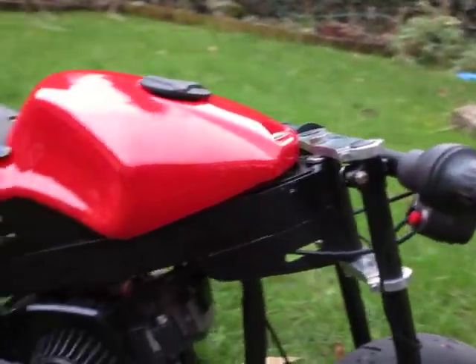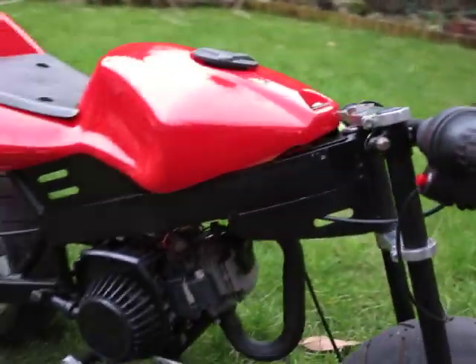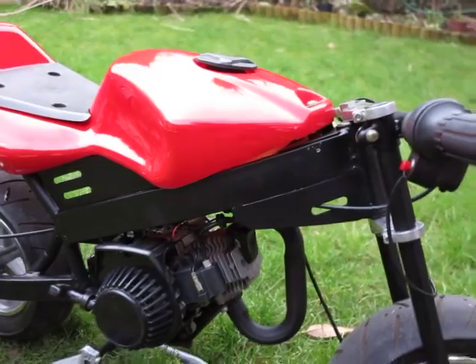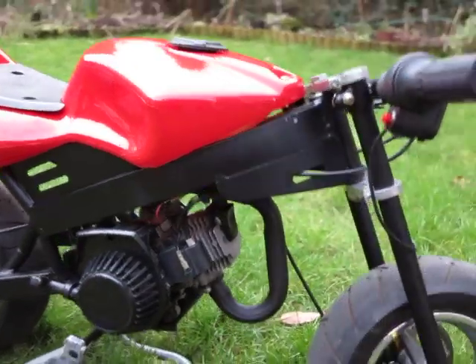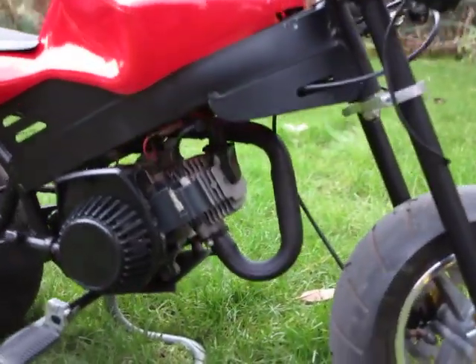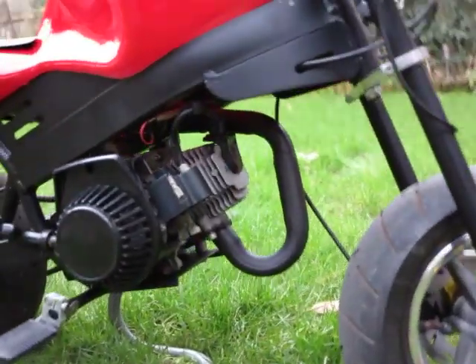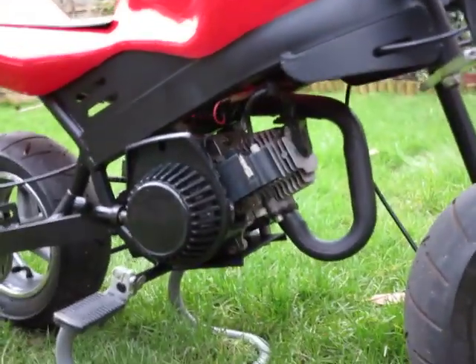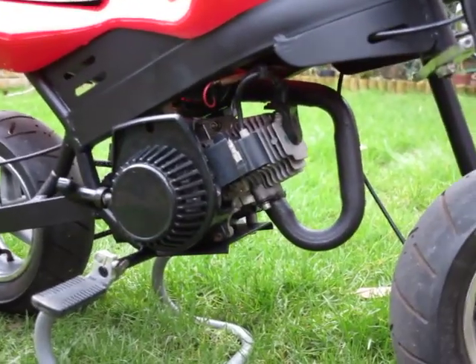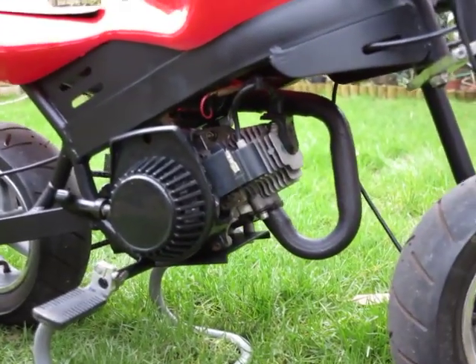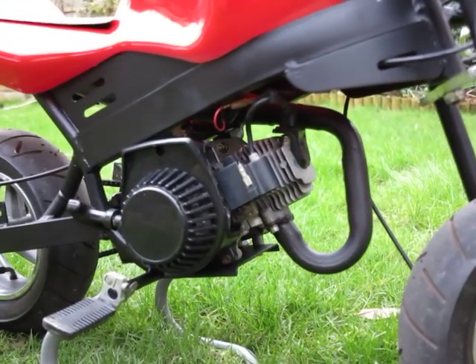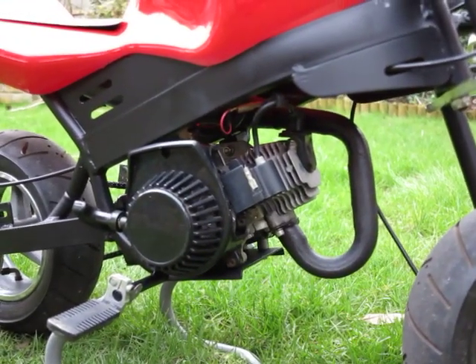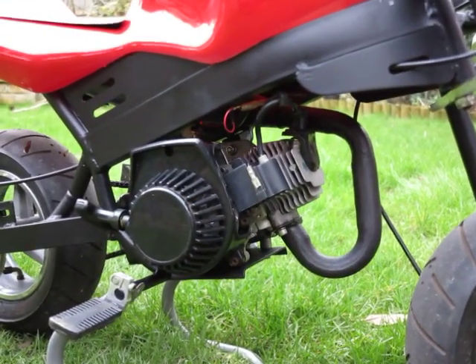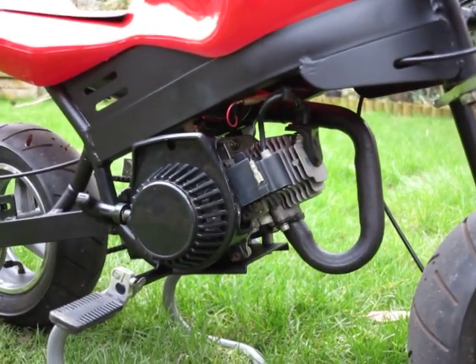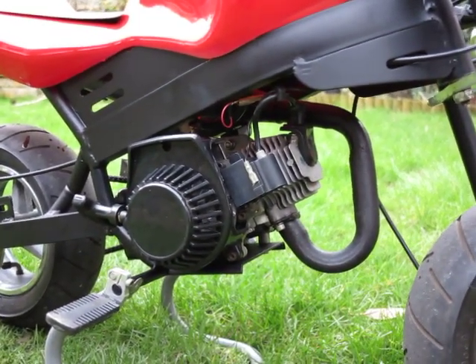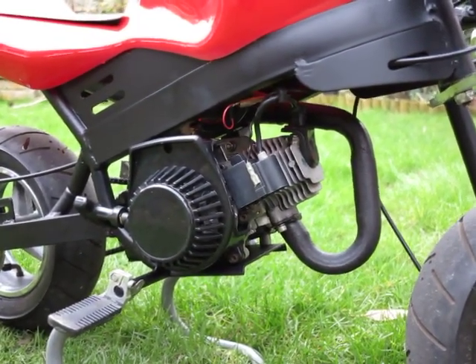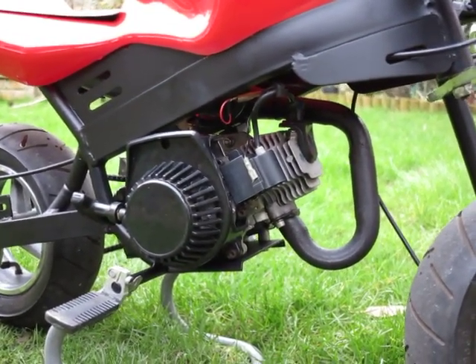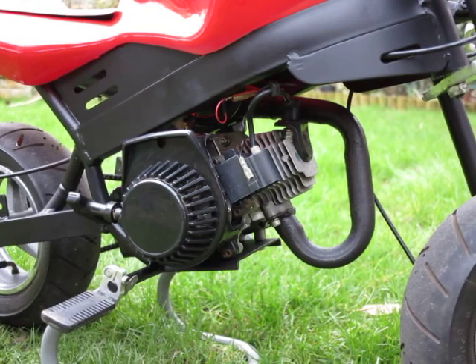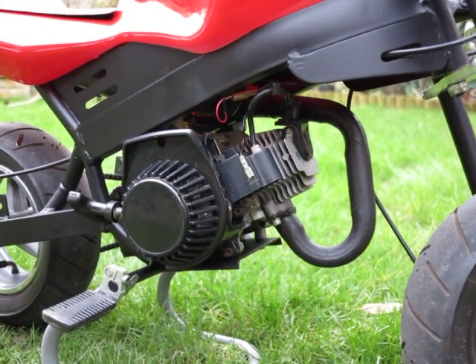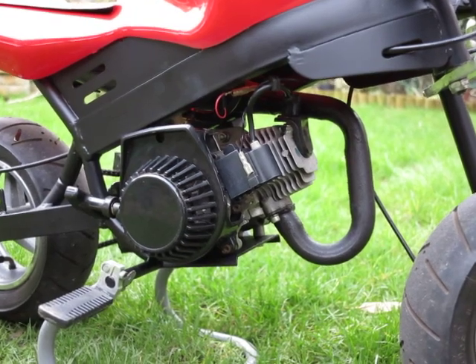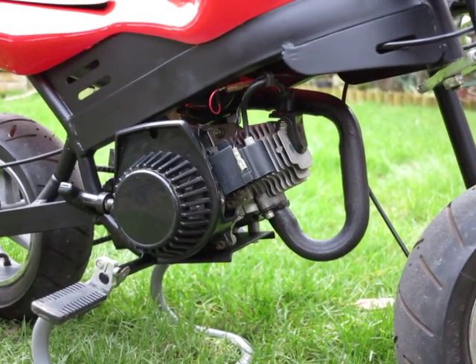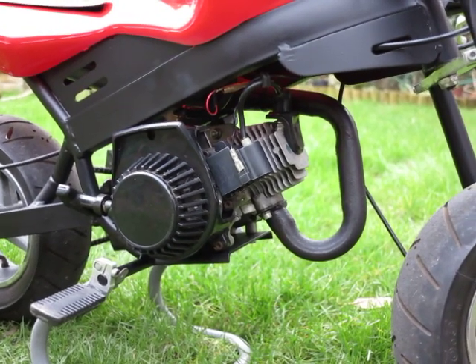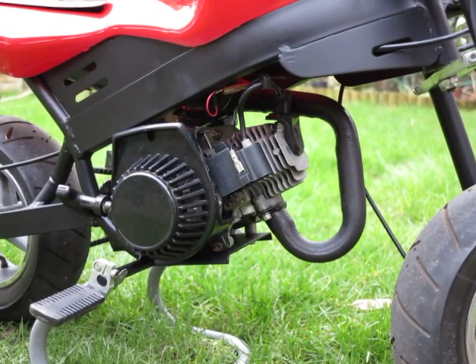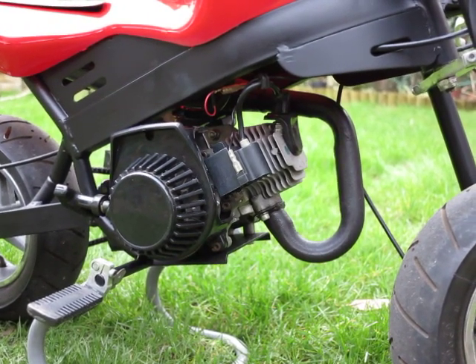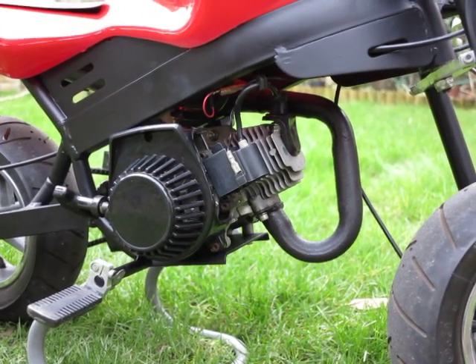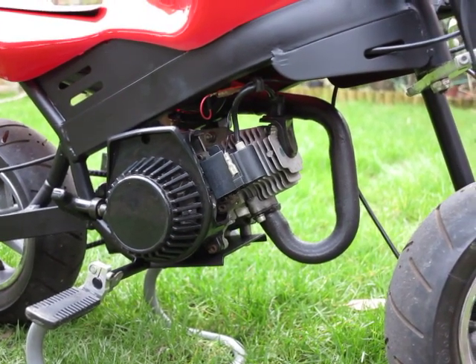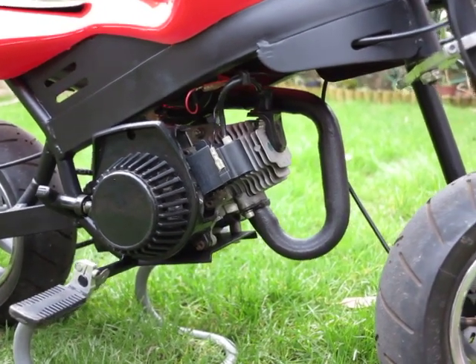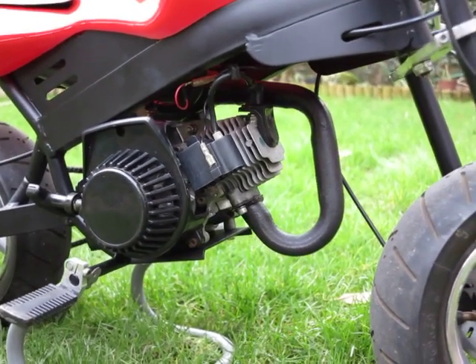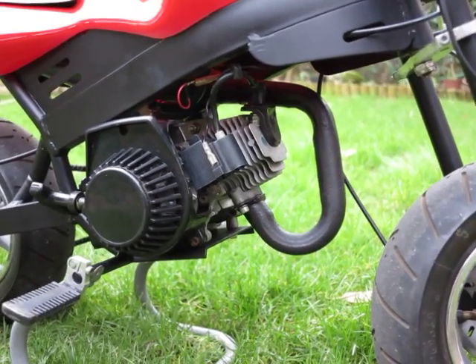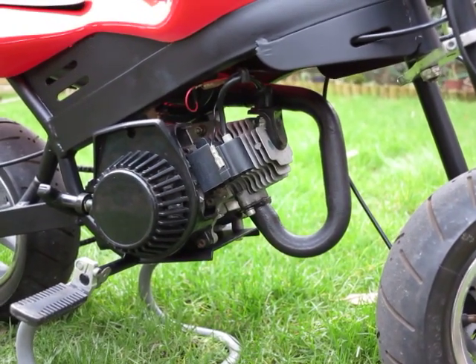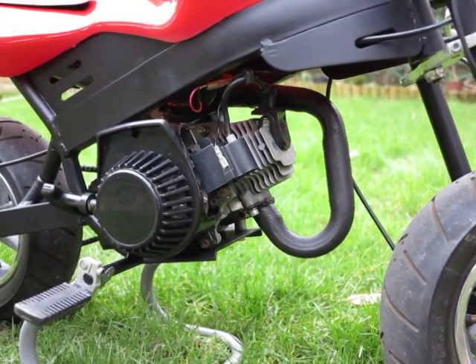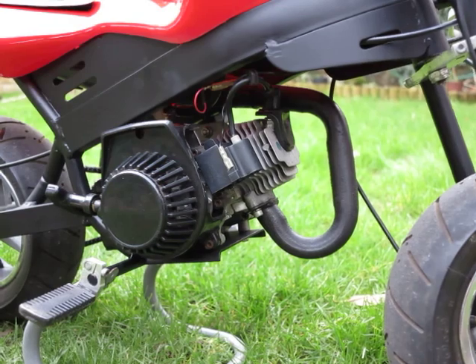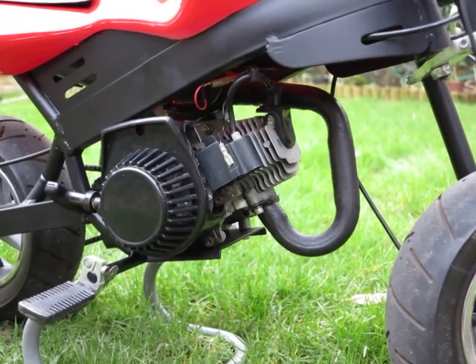Something else I forgot to mention is I actually took all the covers off. The engine's normally covered, but I took all the covers off because I wanted the engine on display — I think it looks quite cool that way.